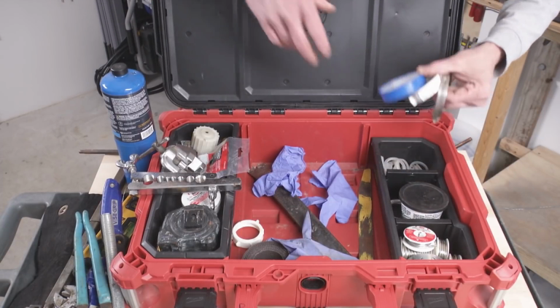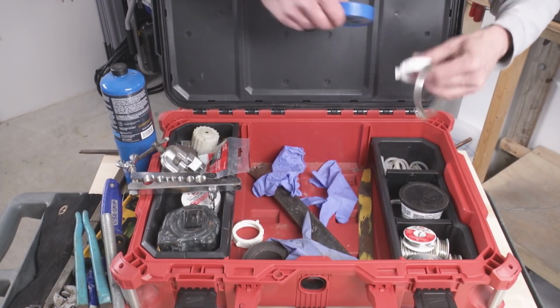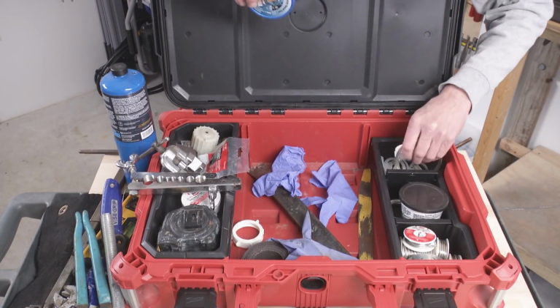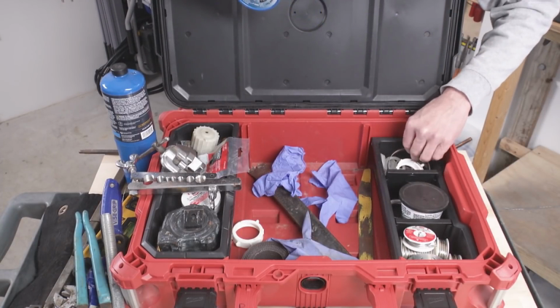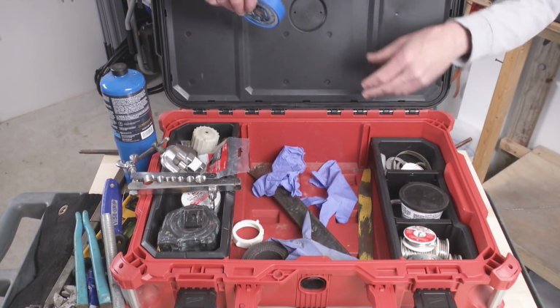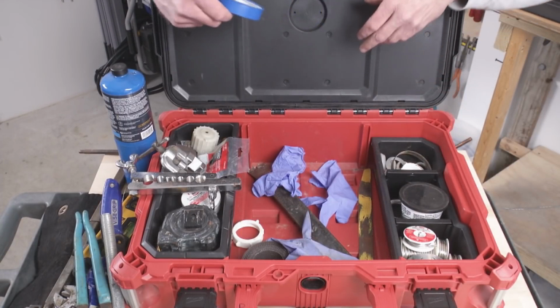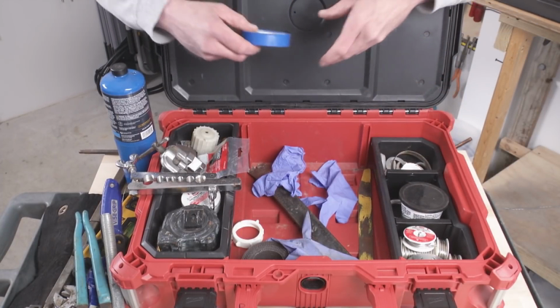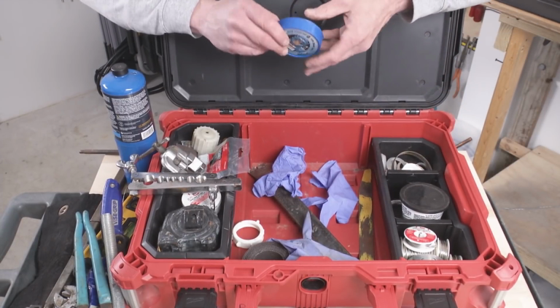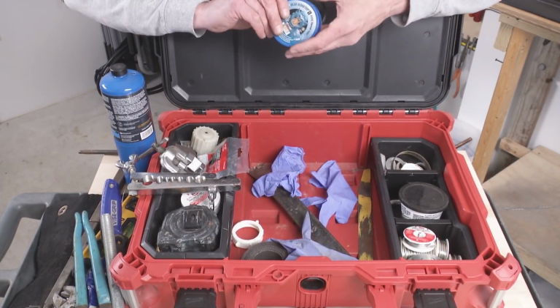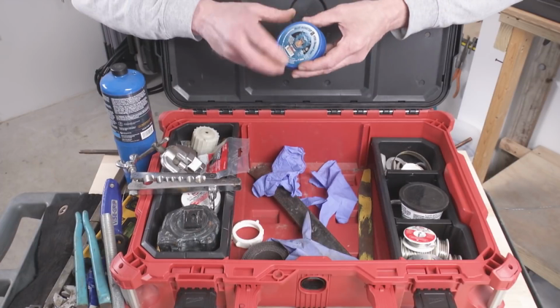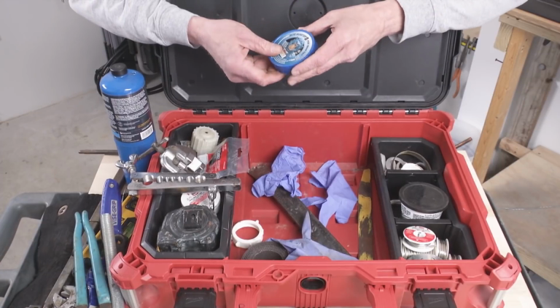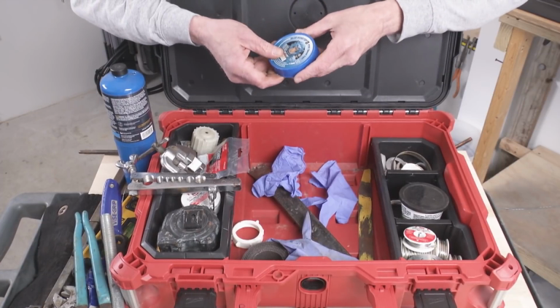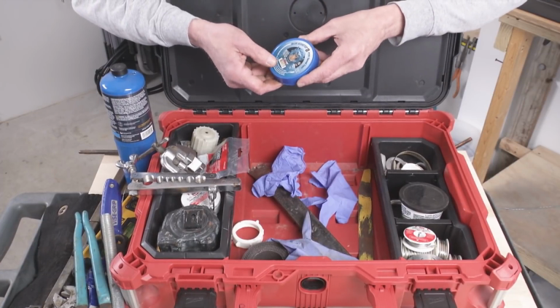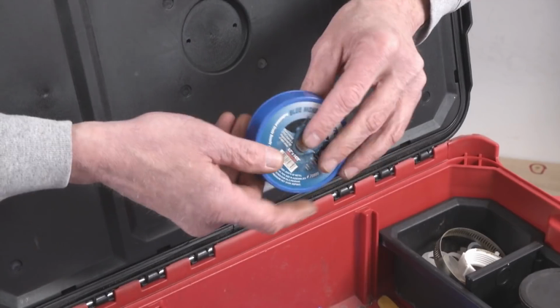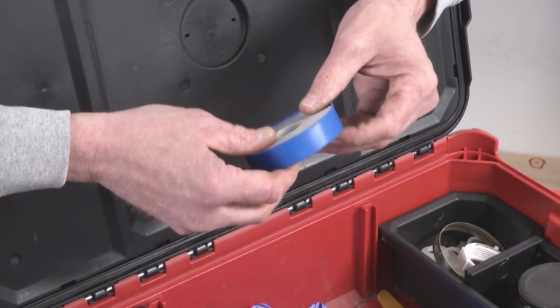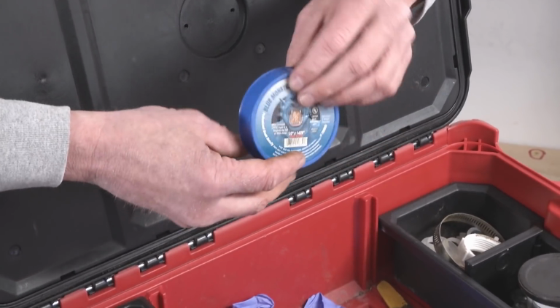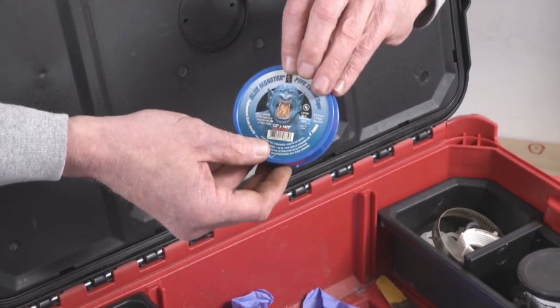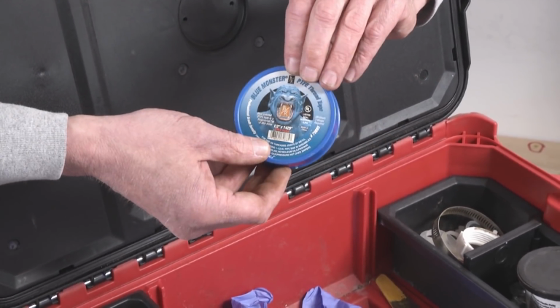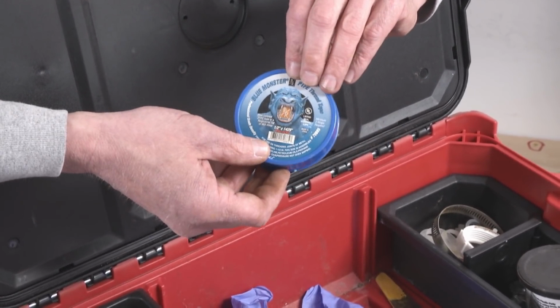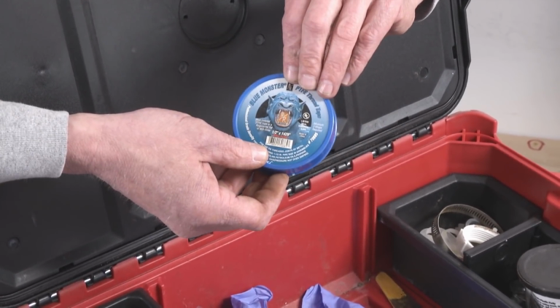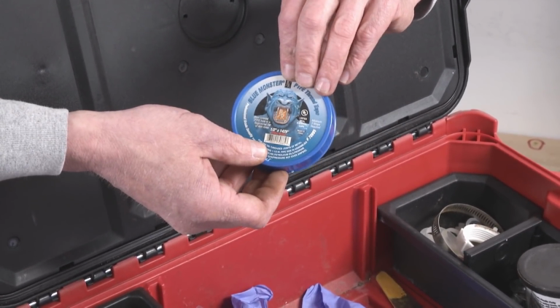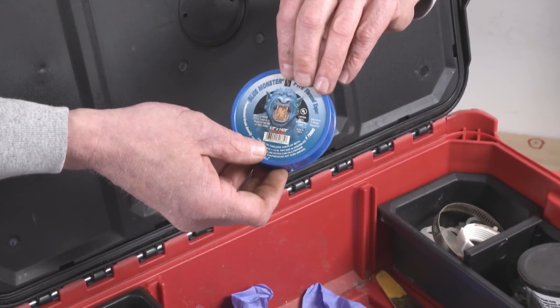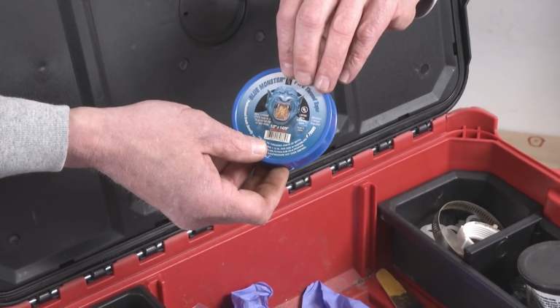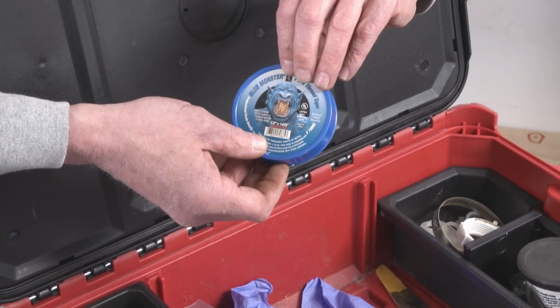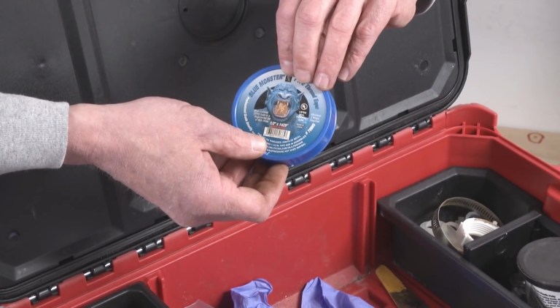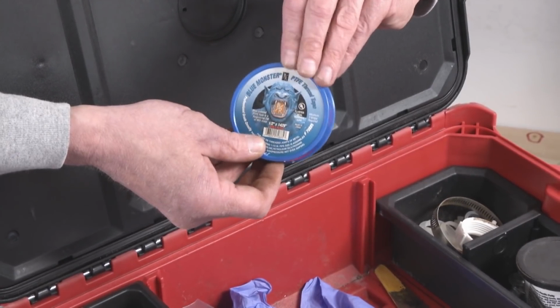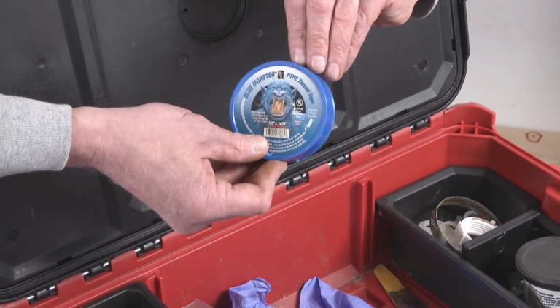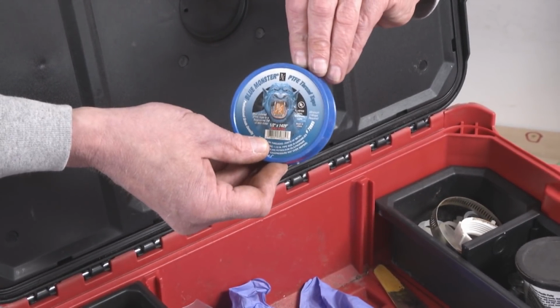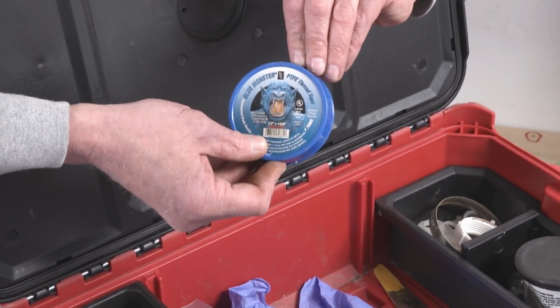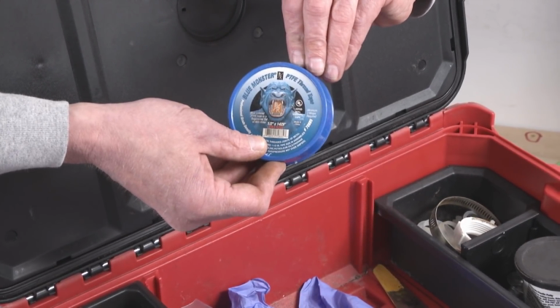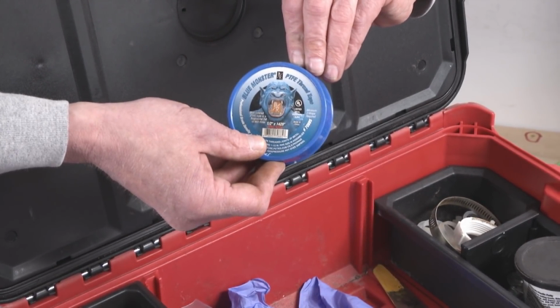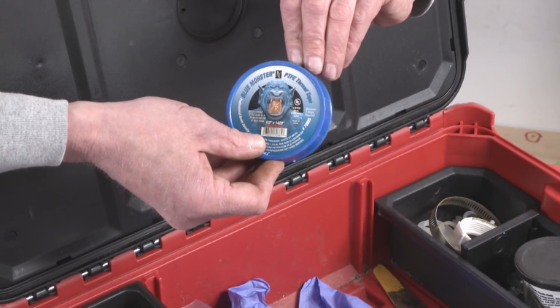Teflon tape. I don't like Teflon paste — it makes a mess, and people know I don't like messes. I find this stuff to be pretty good. It's thicker than the normal stuff you find at the hardware store, and I haven't had any trouble with it.